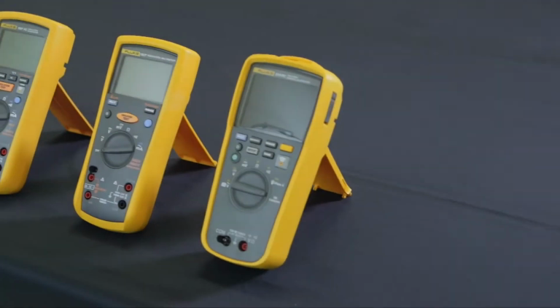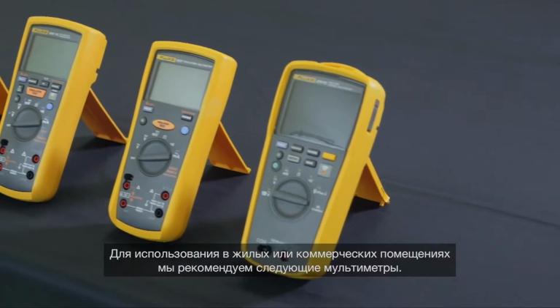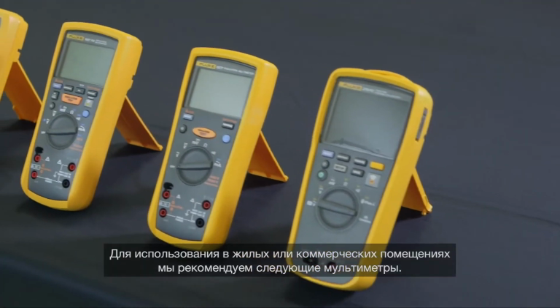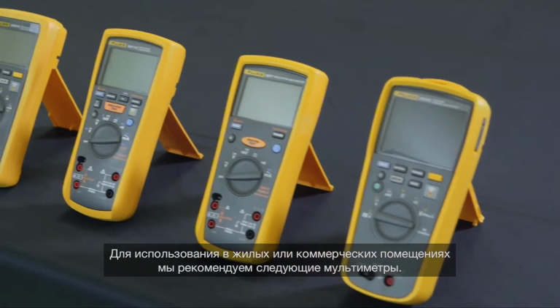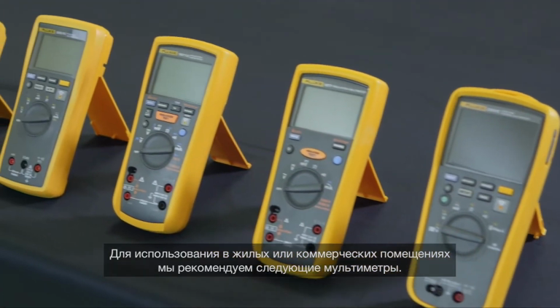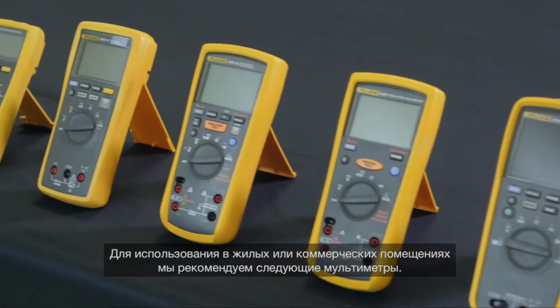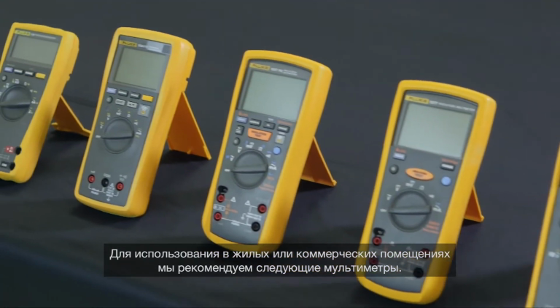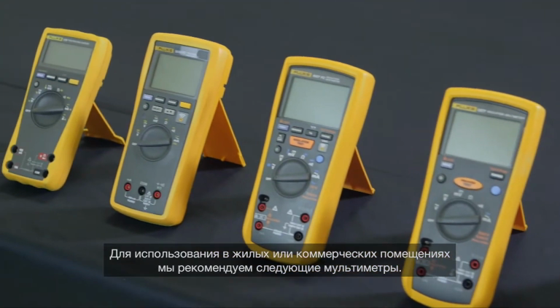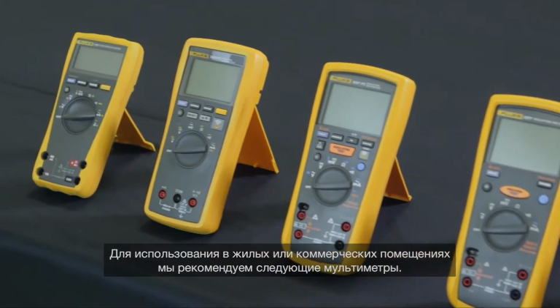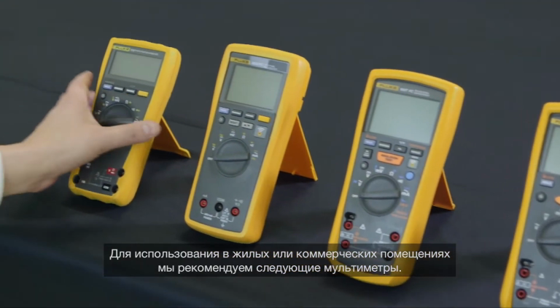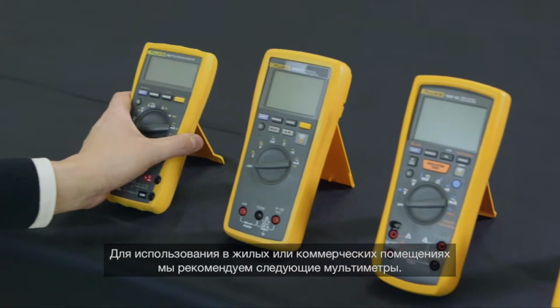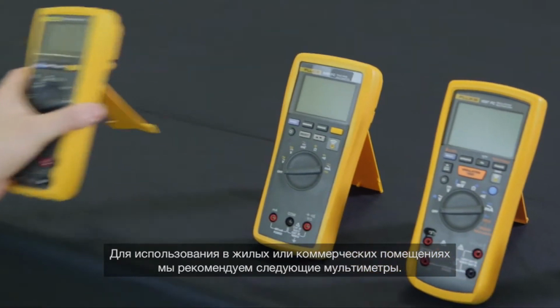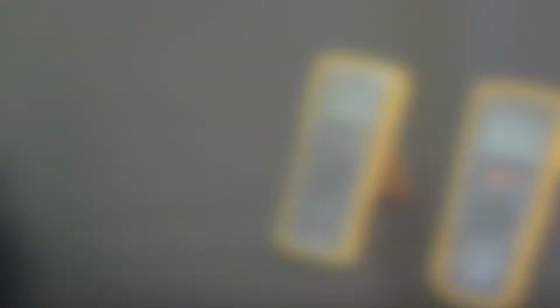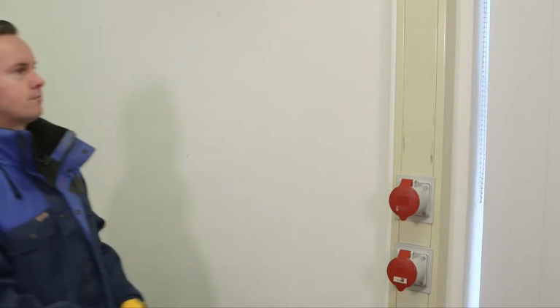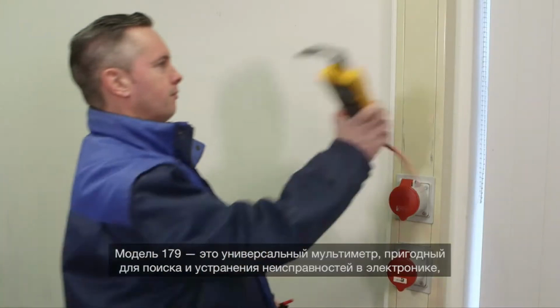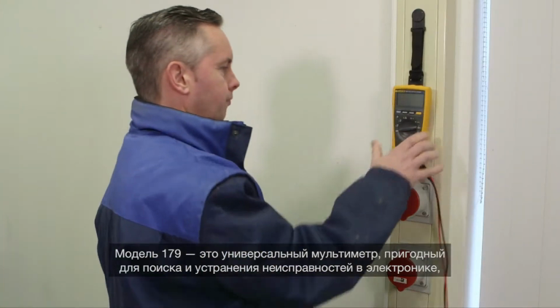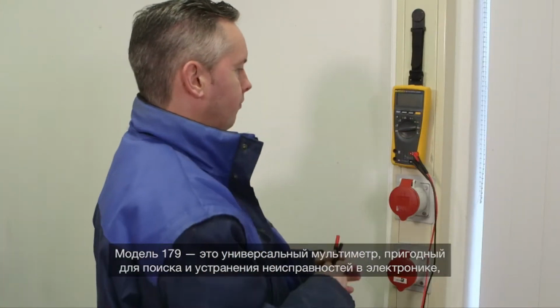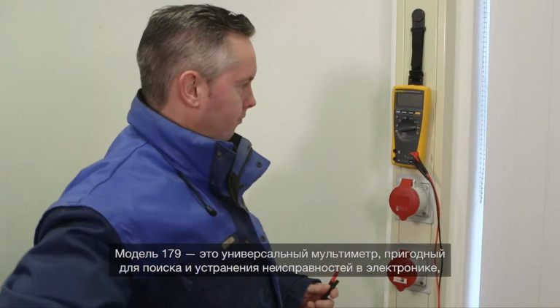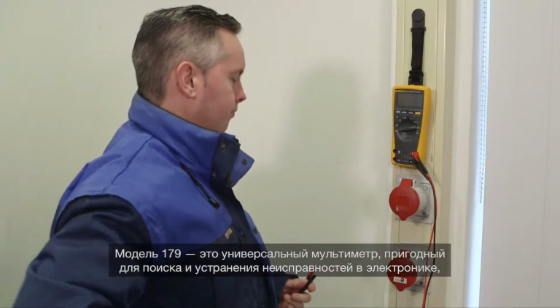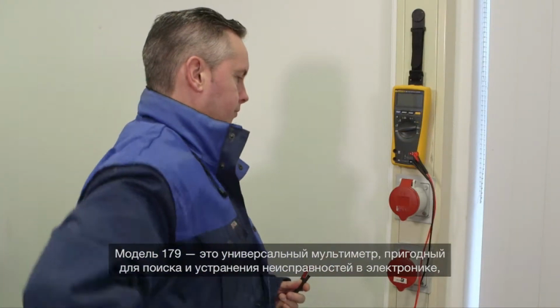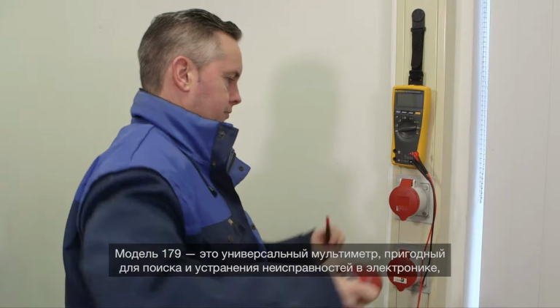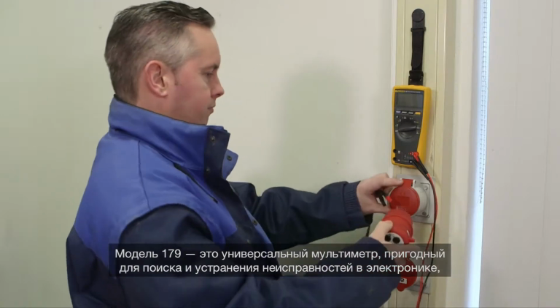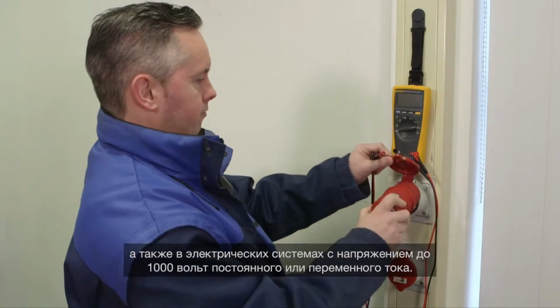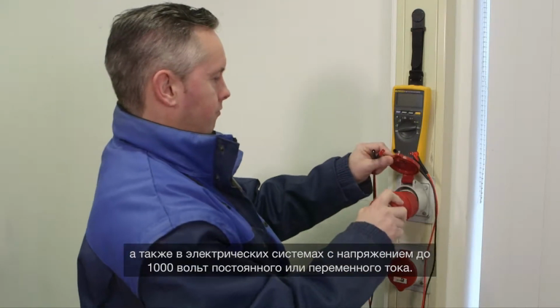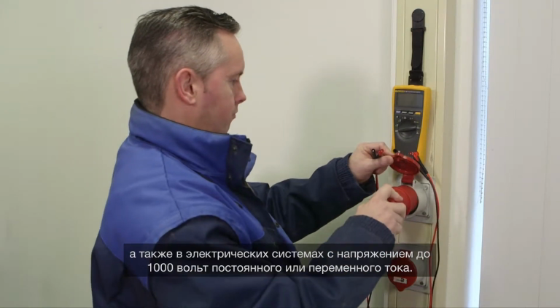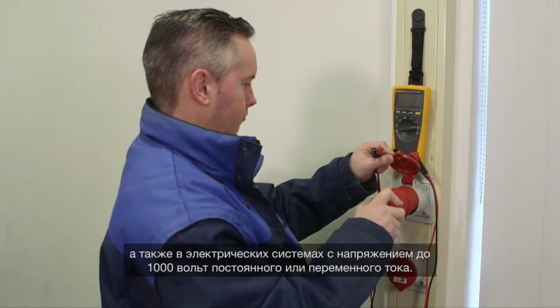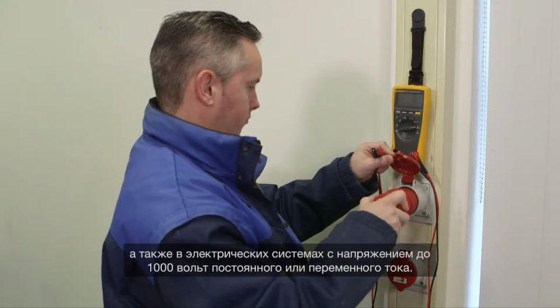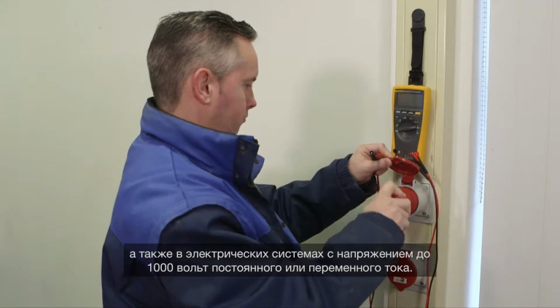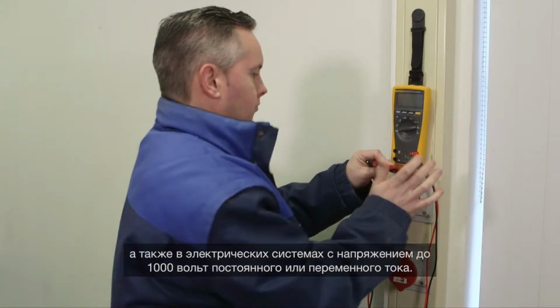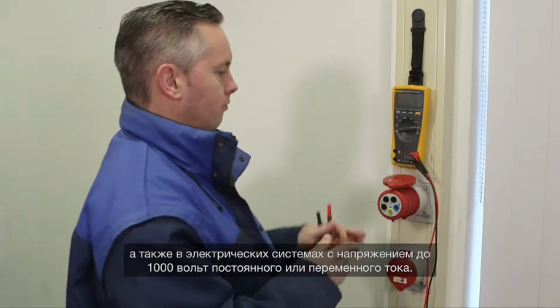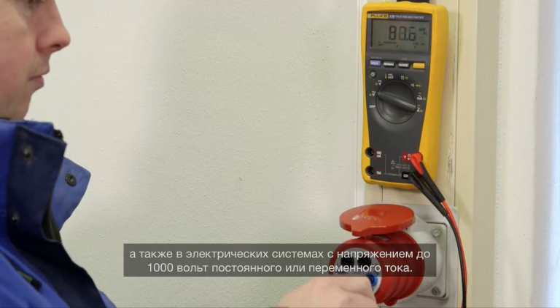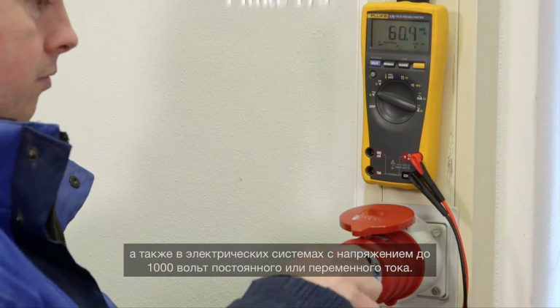We recommend the following multimeters for use in residential or commercial applications. The 179 is a versatile multimeter suitable for troubleshooting electronics as well as electrical systems up to 1000 volts AC or DC.